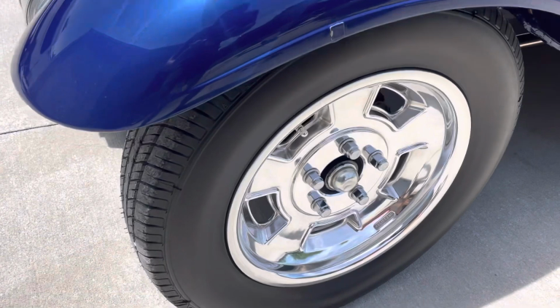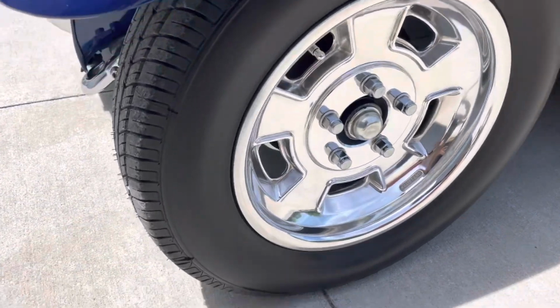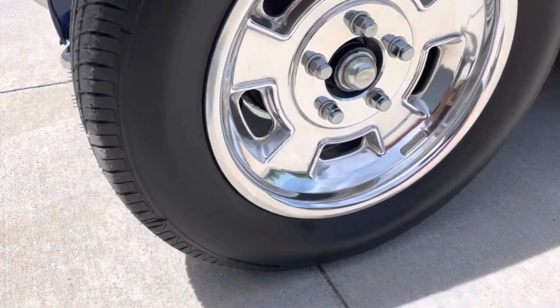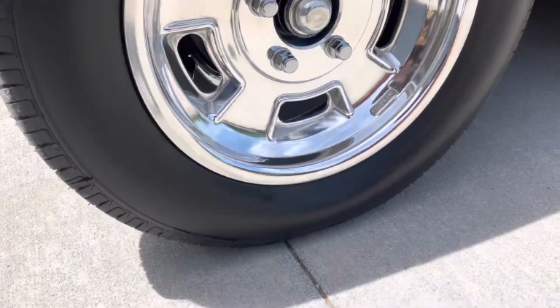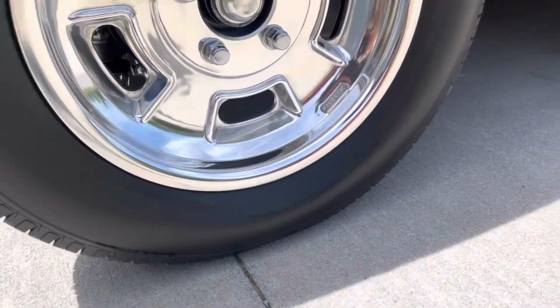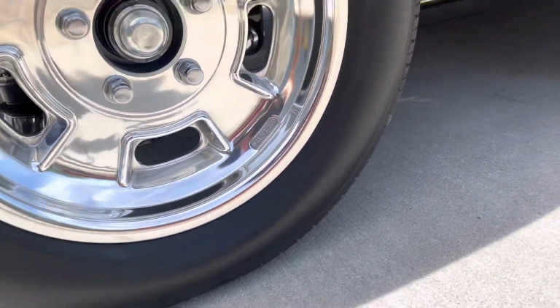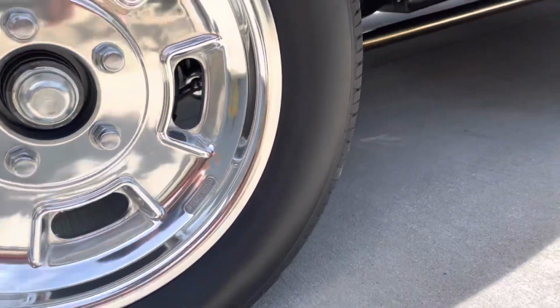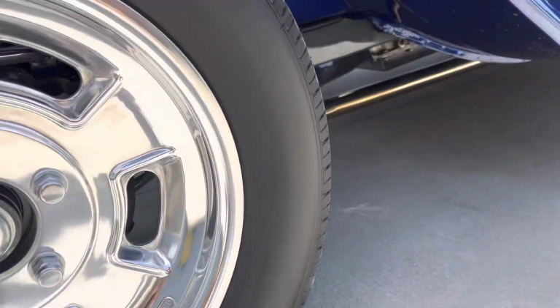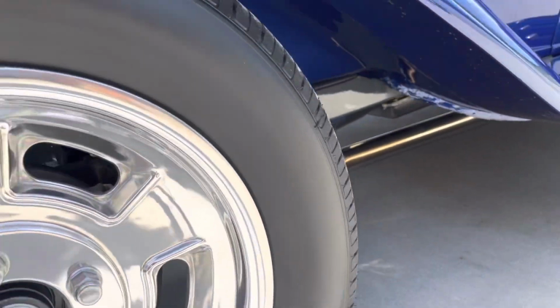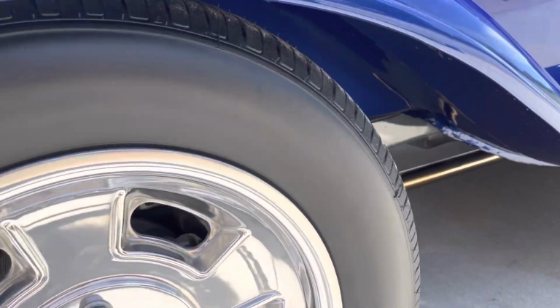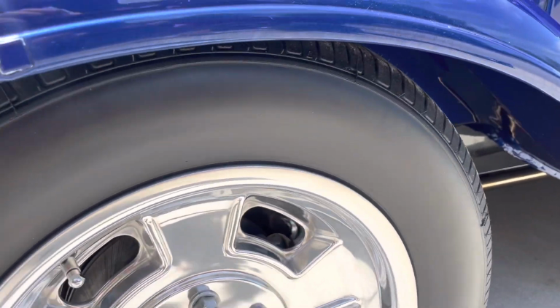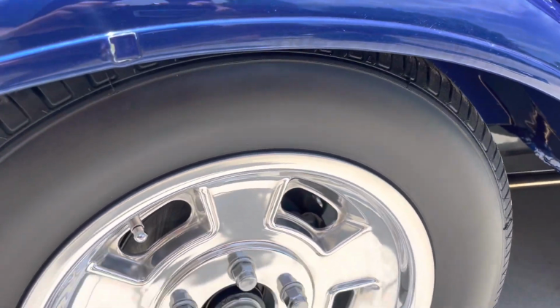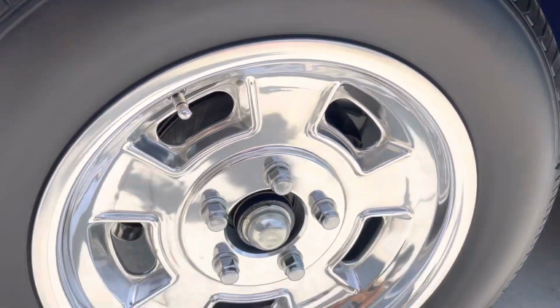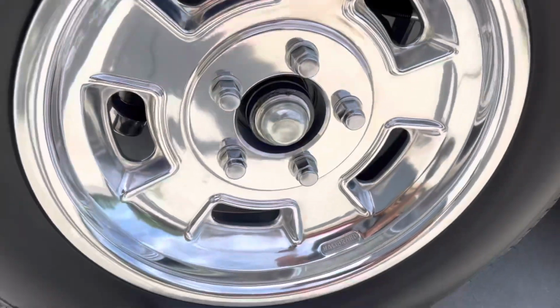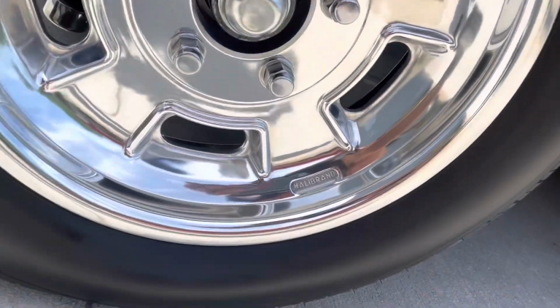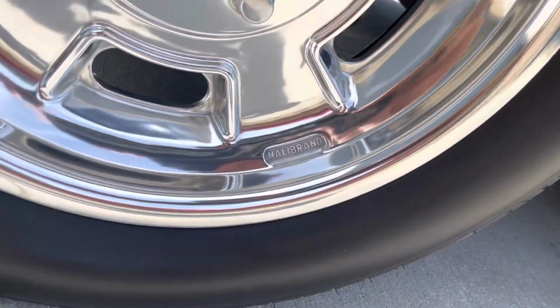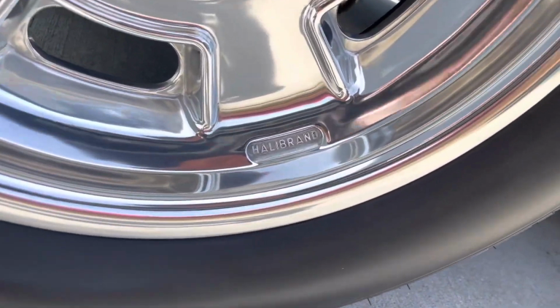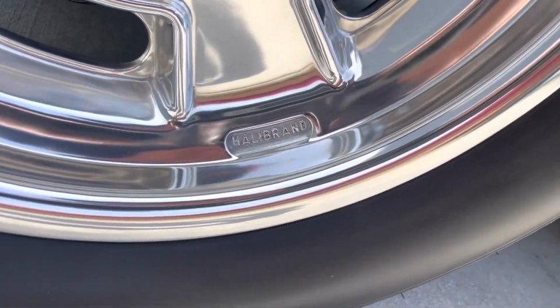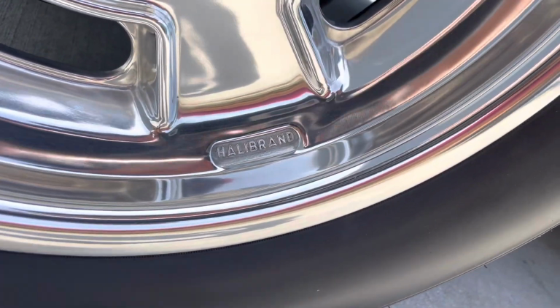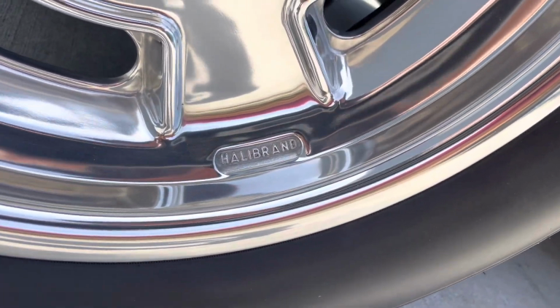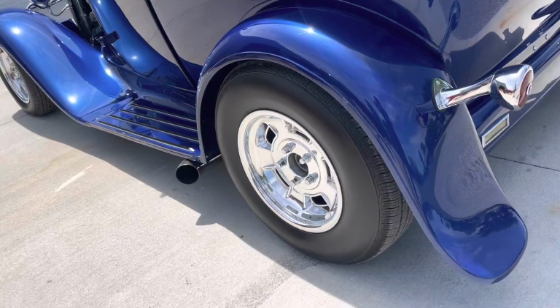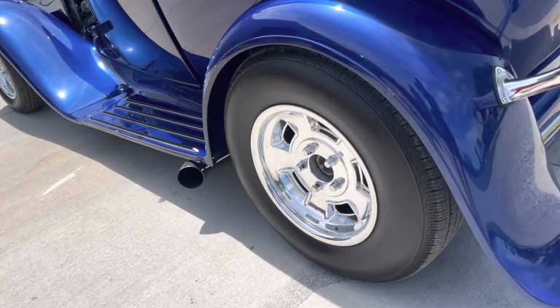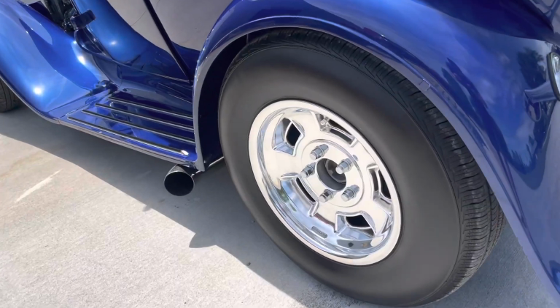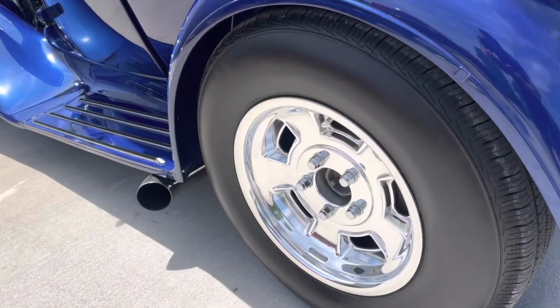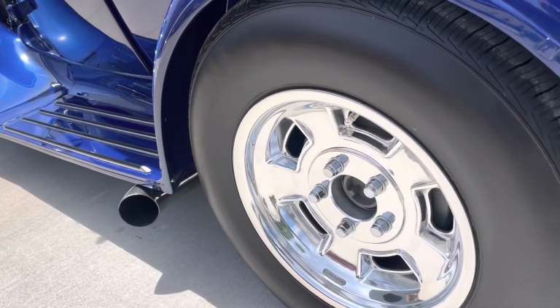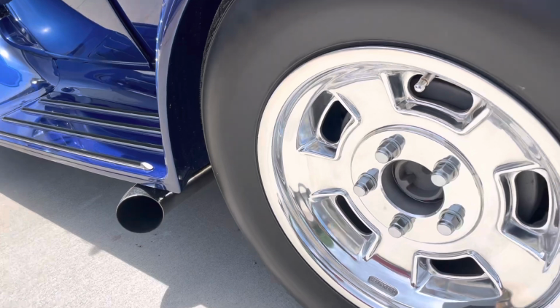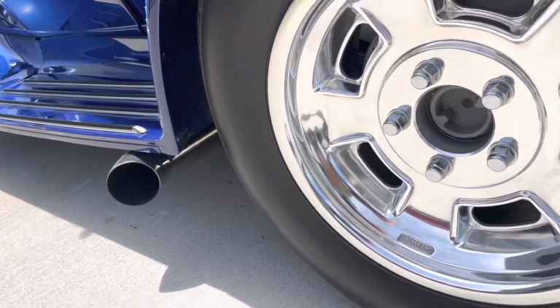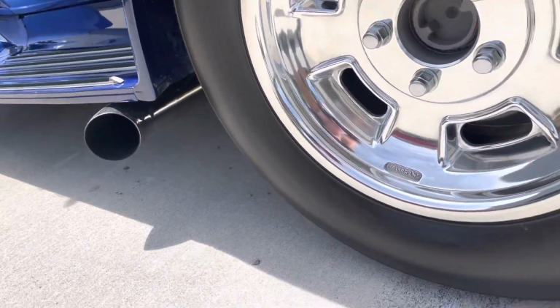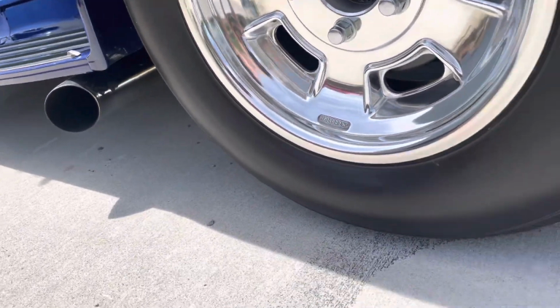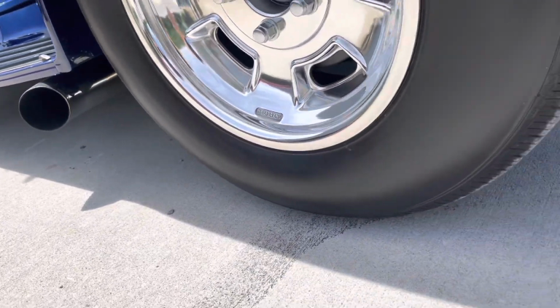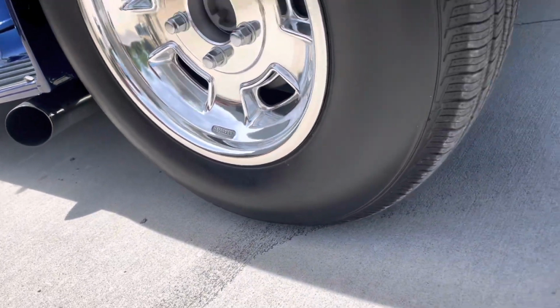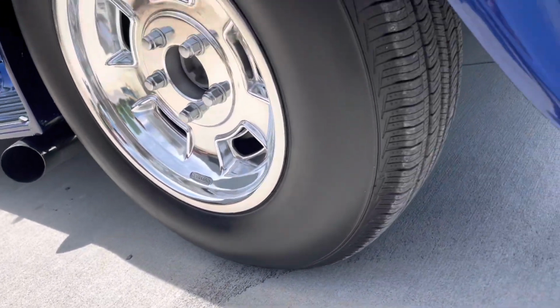The front wheels are 15 by 4.5 with a 165/80 tire. The rears are 15 by 7s with a 215/75 tire.